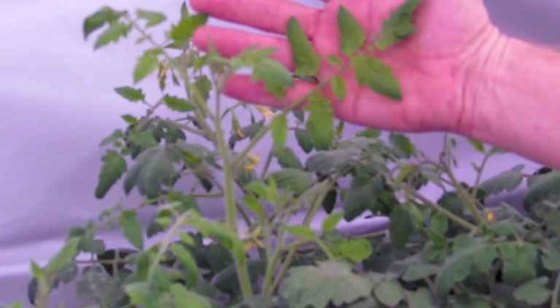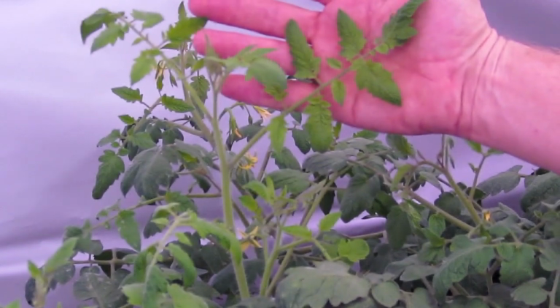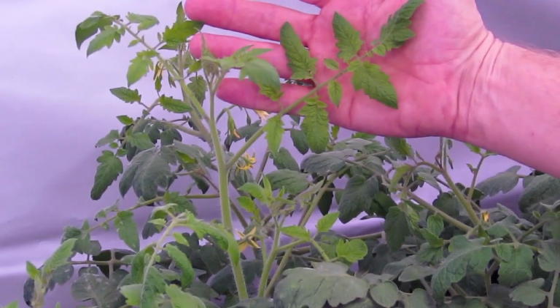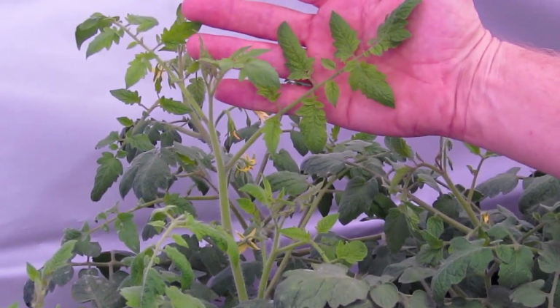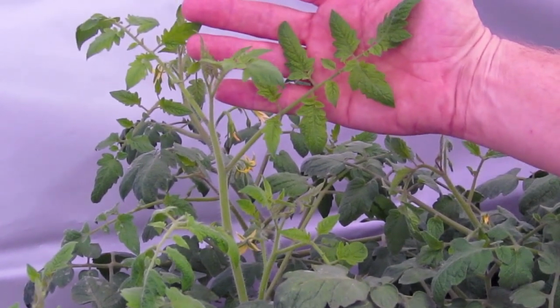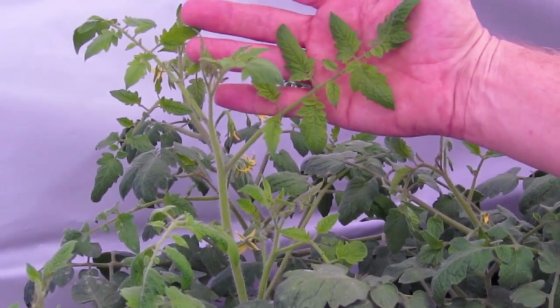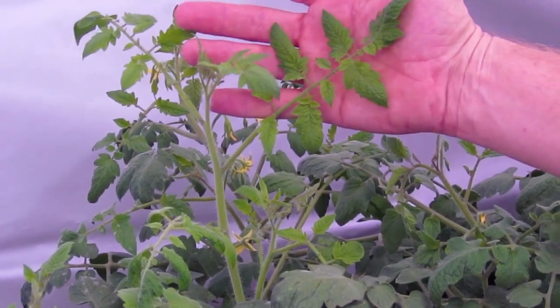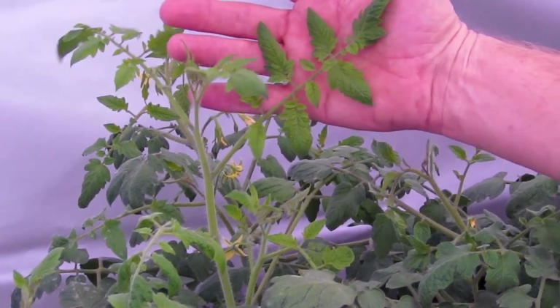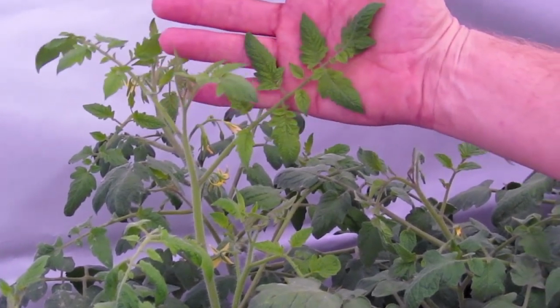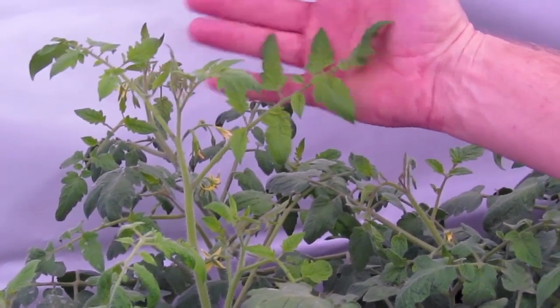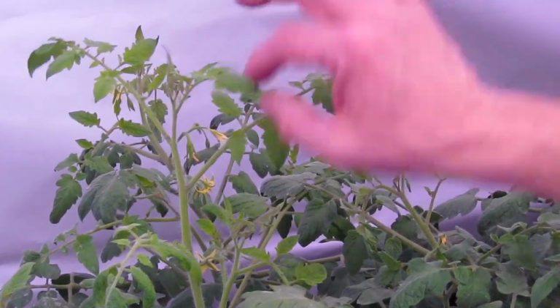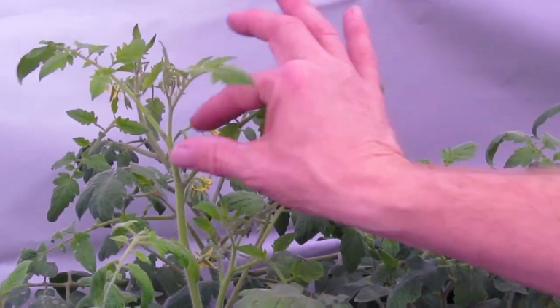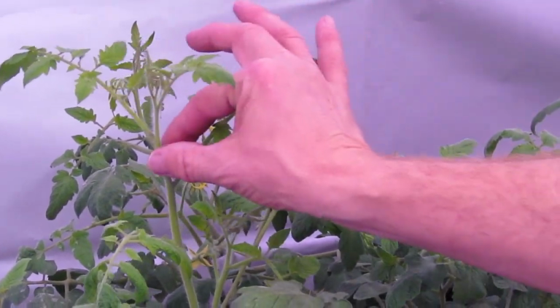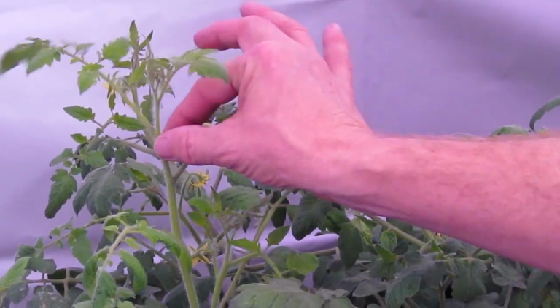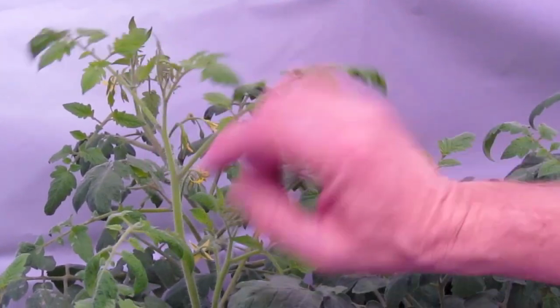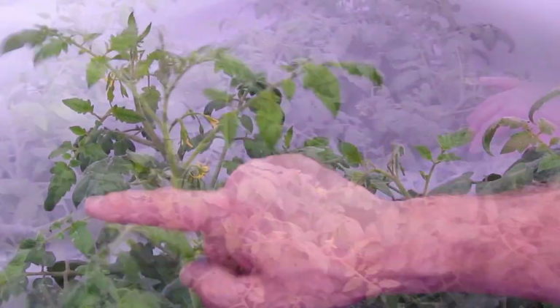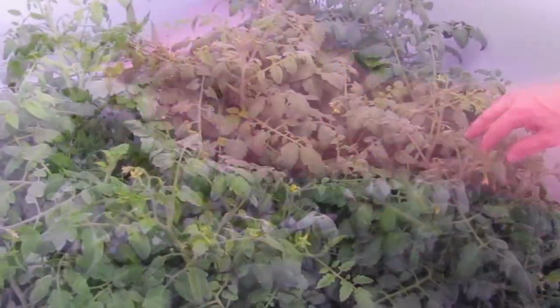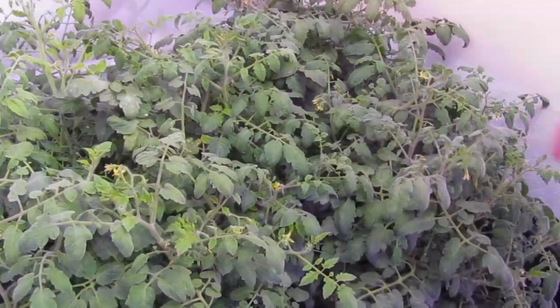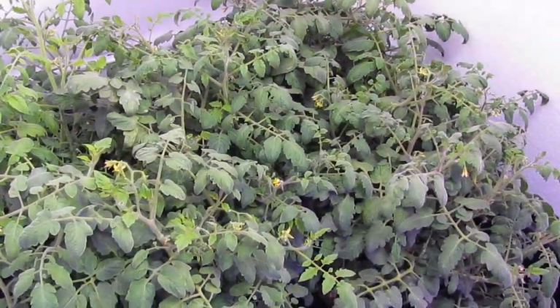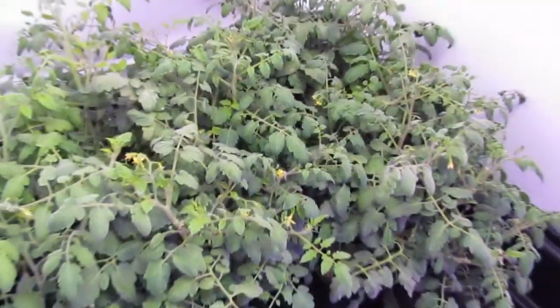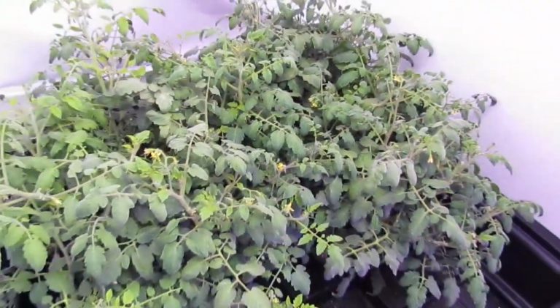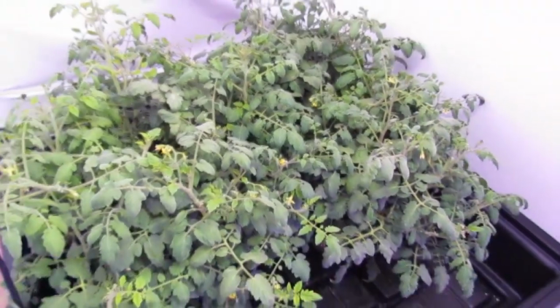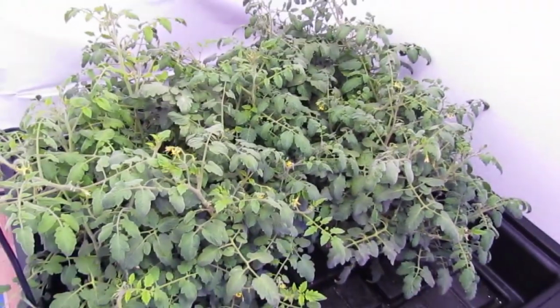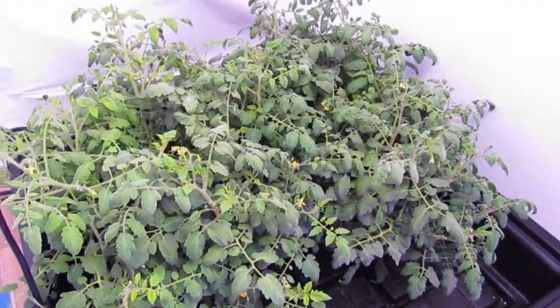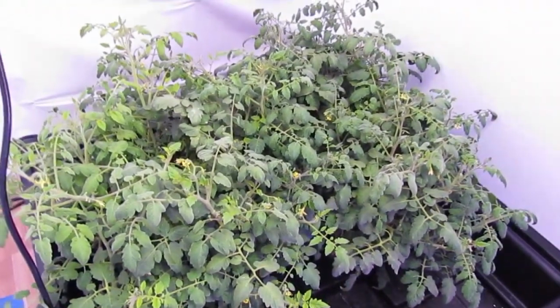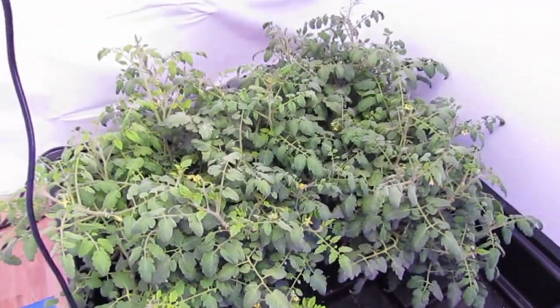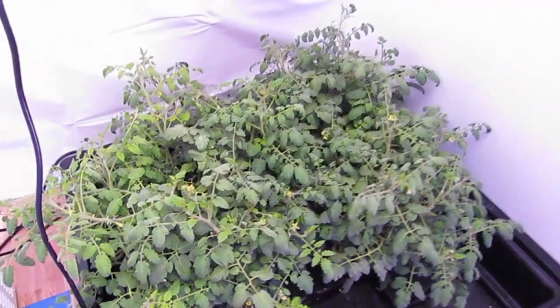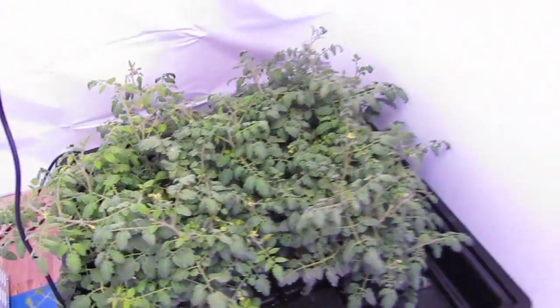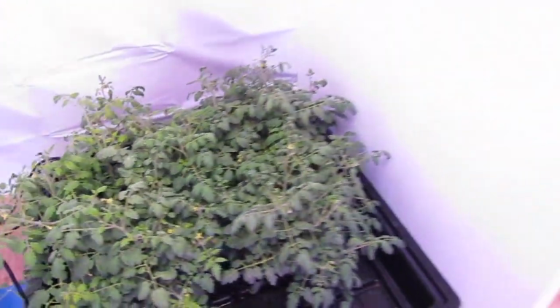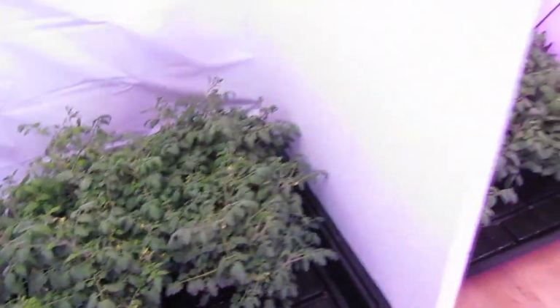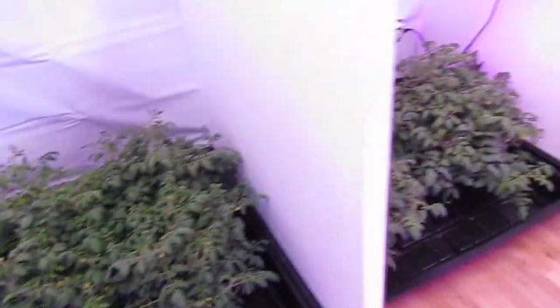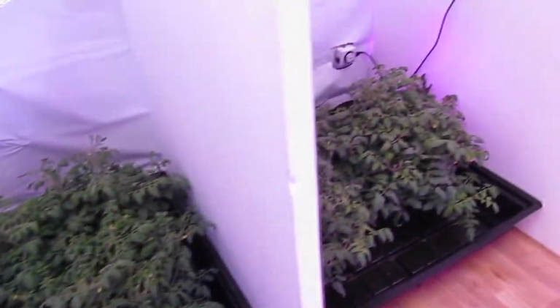You can look at the size of the leaves, the coloration, and the size of the stem. Now I just want to go over and take a look at the one under the XML.